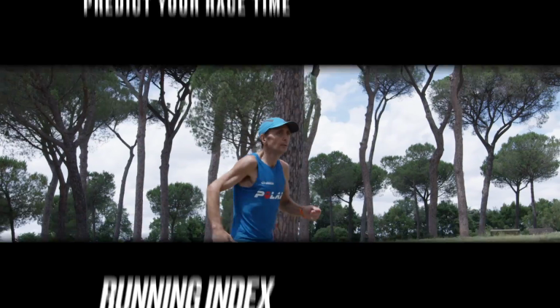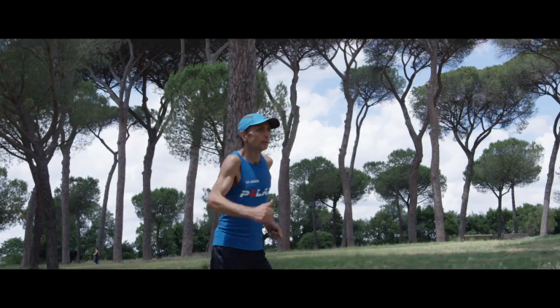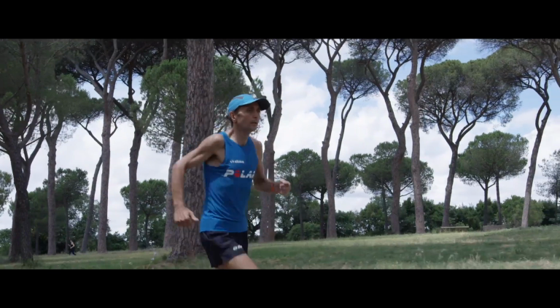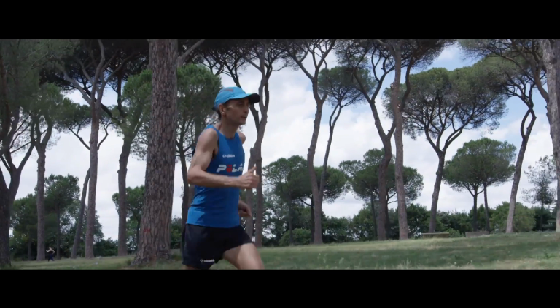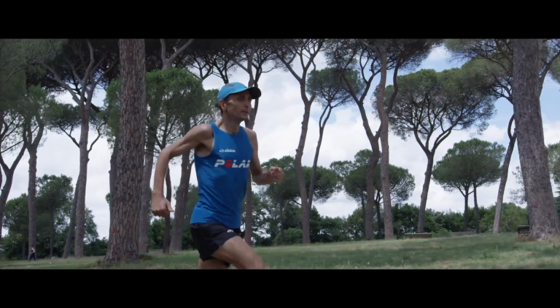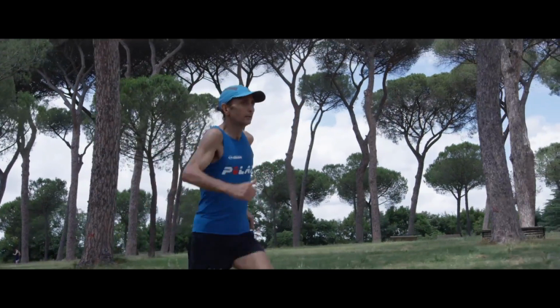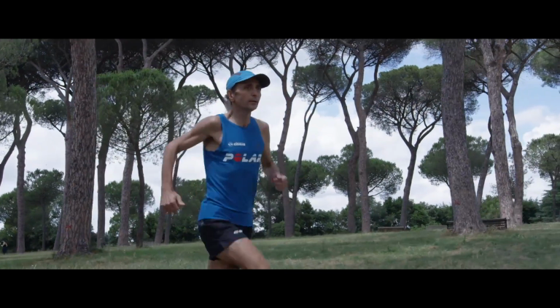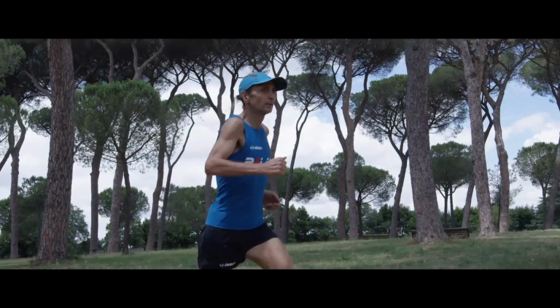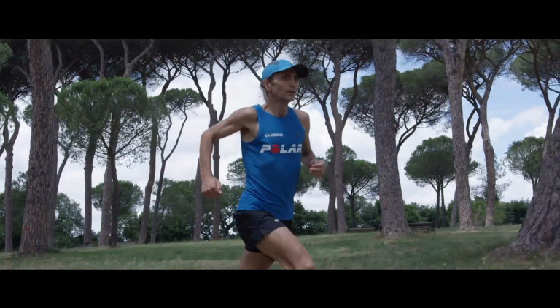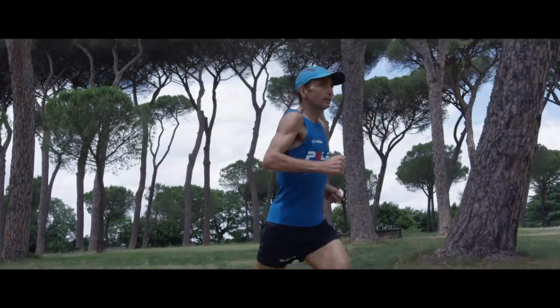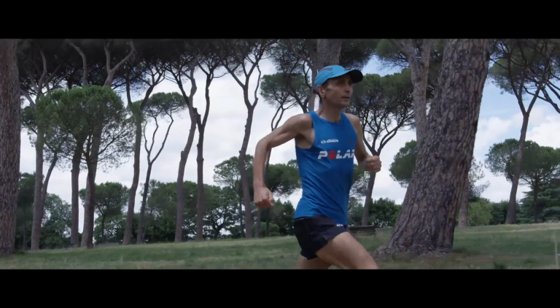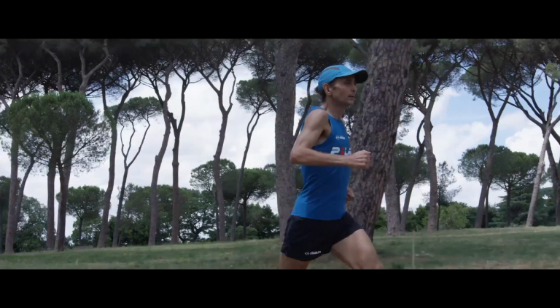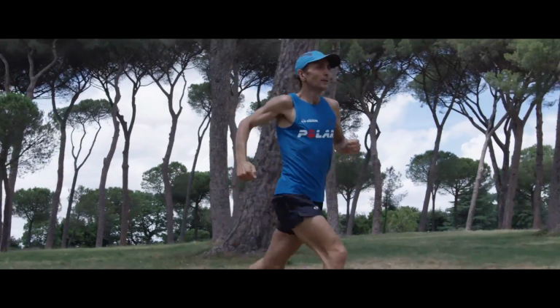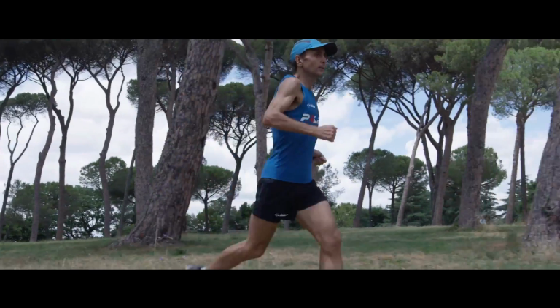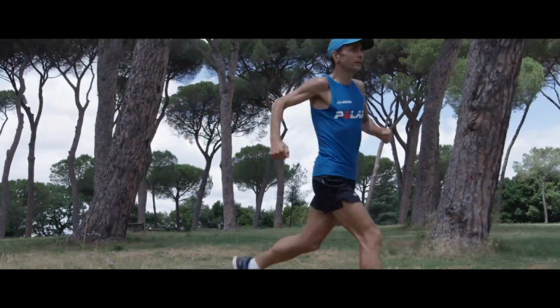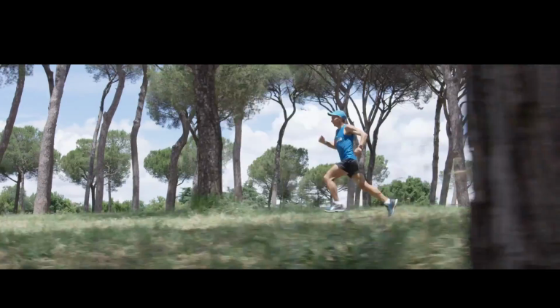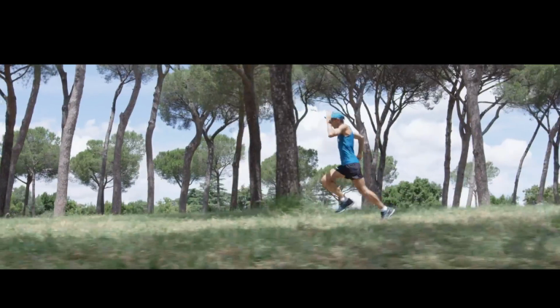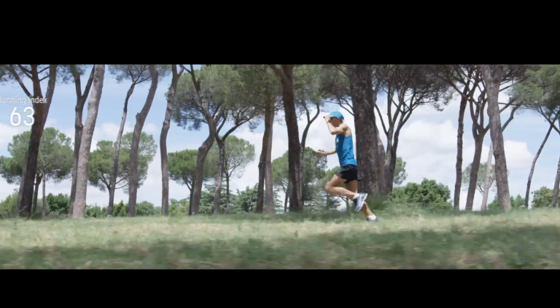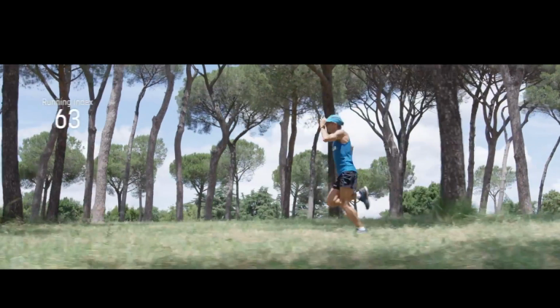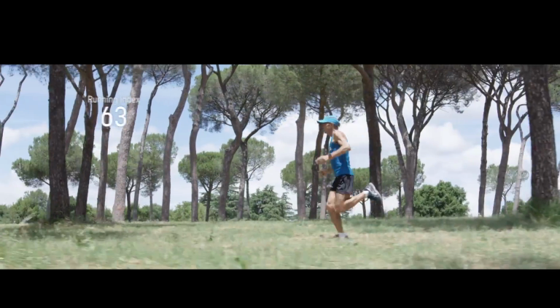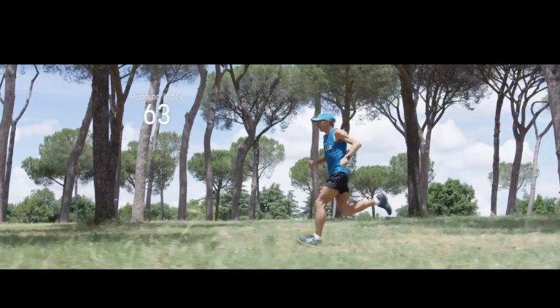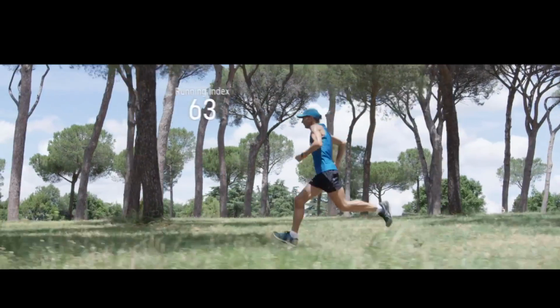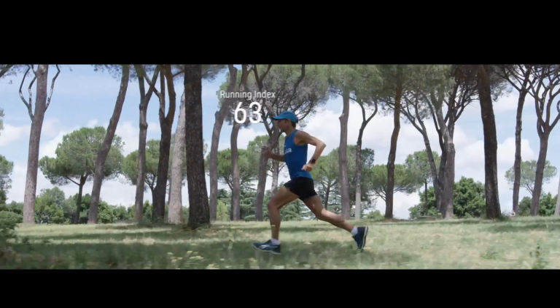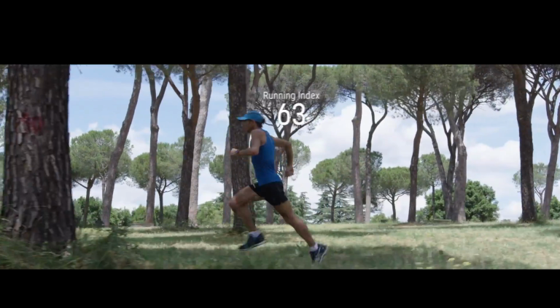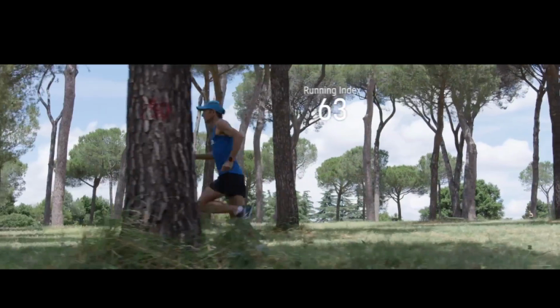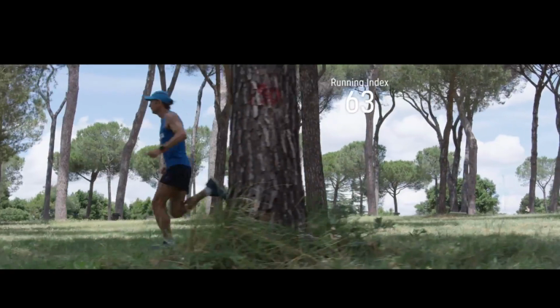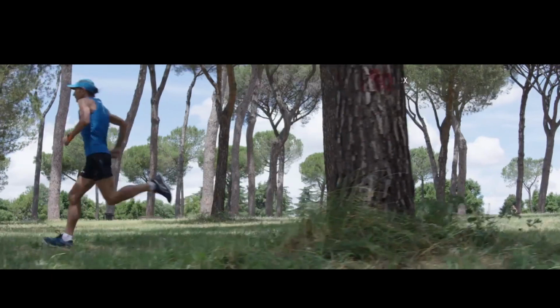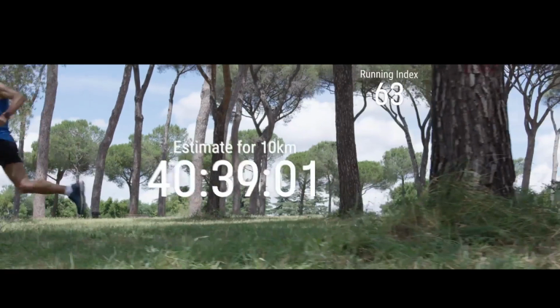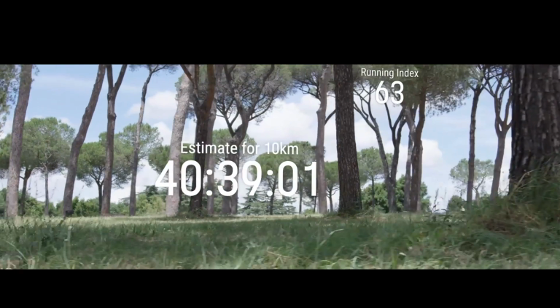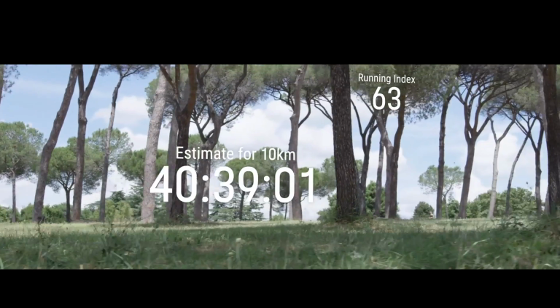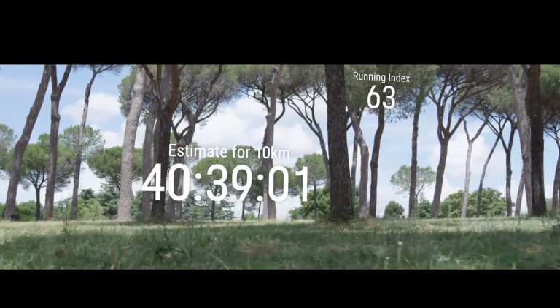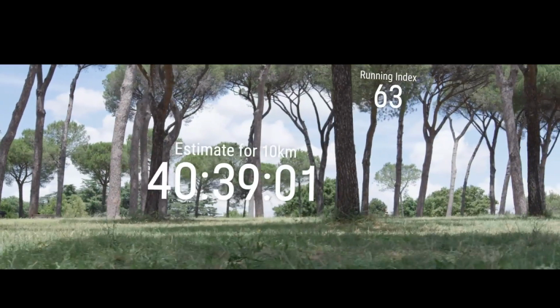Polar Running Index is a good predictor of race performance in endurance running. Your Running Index report in Polar Flow can show you an estimate of your finish time for different running distances.